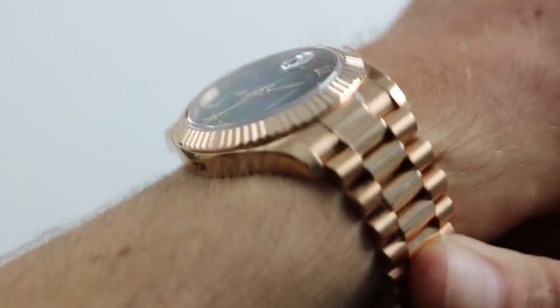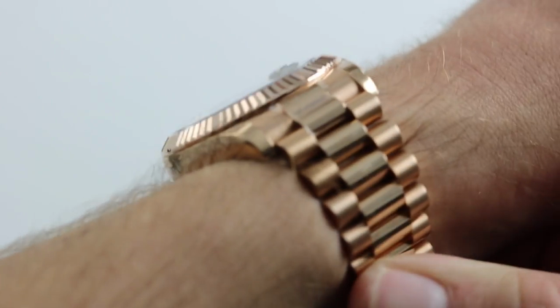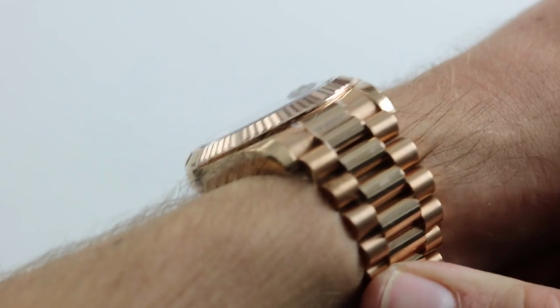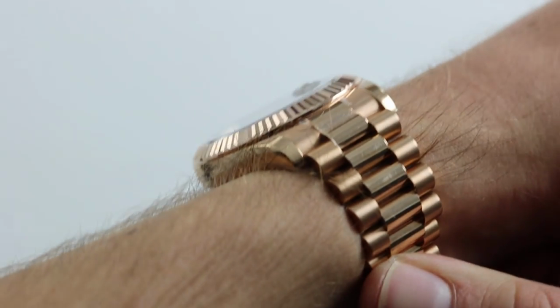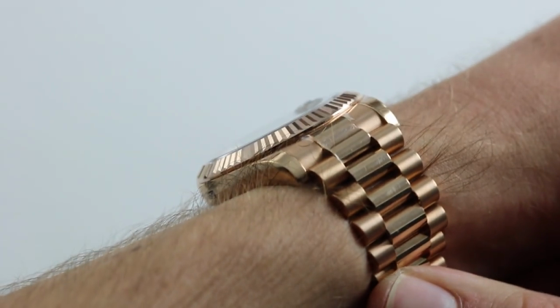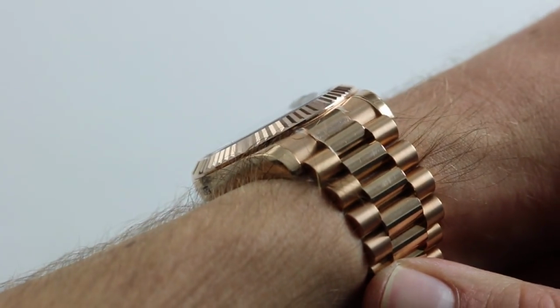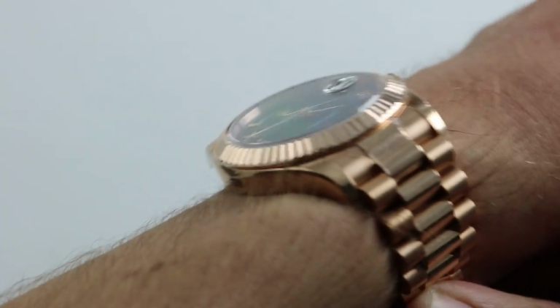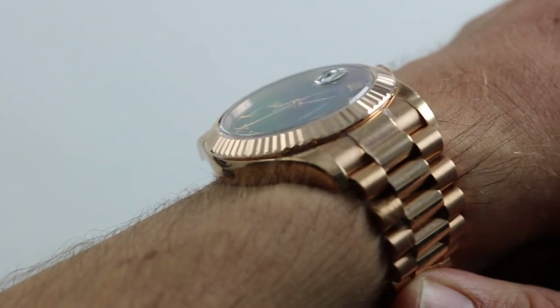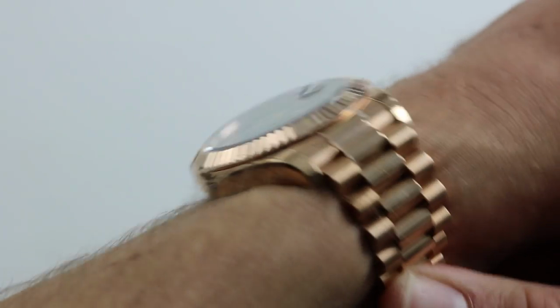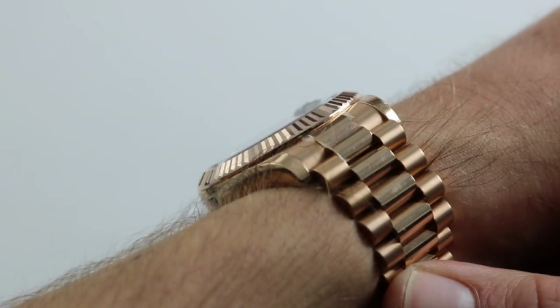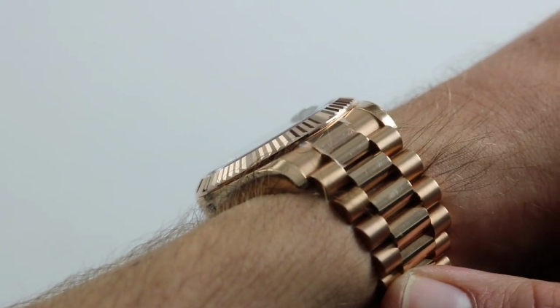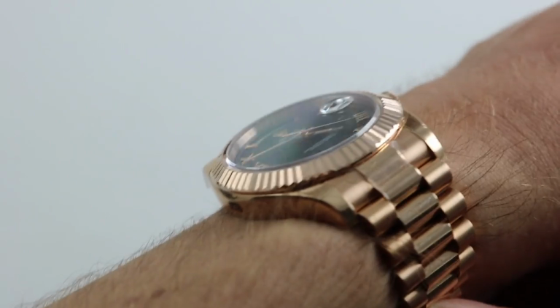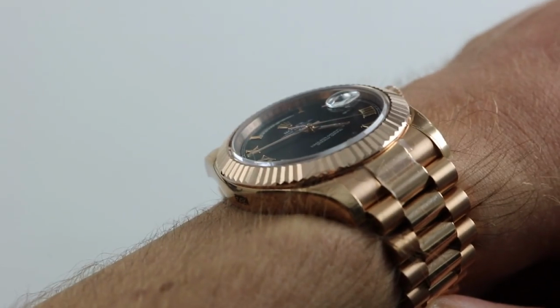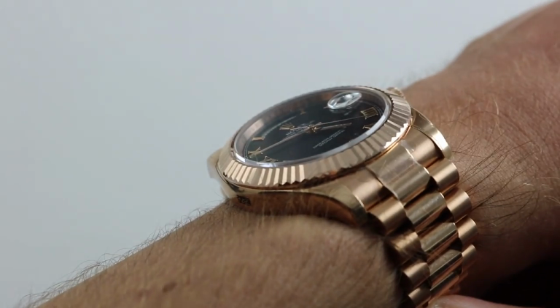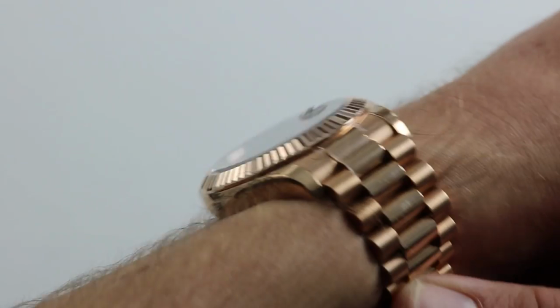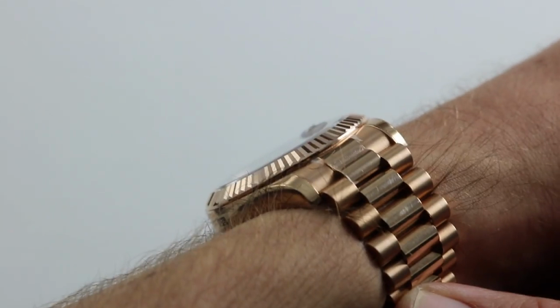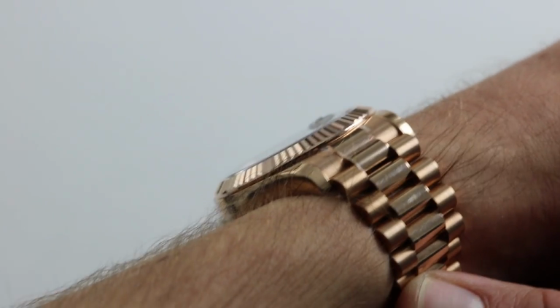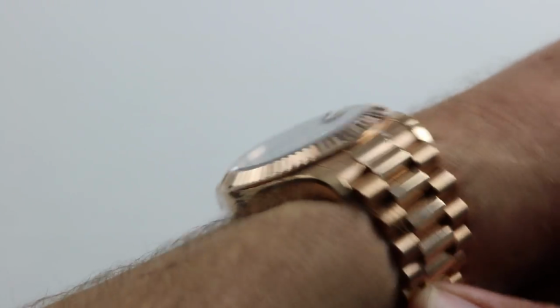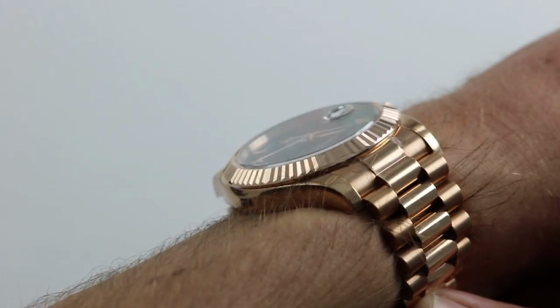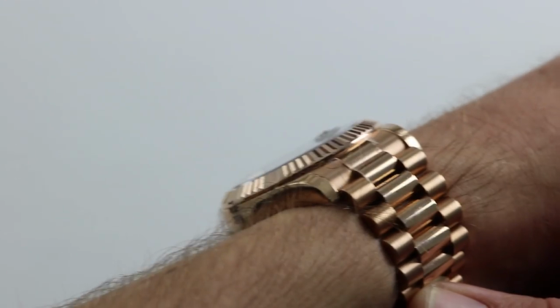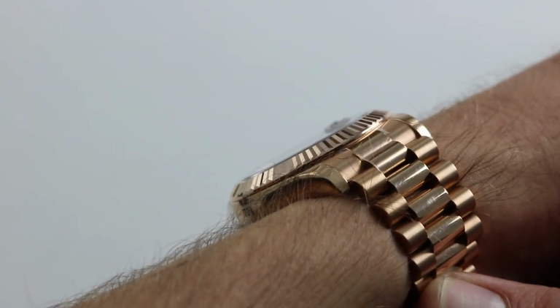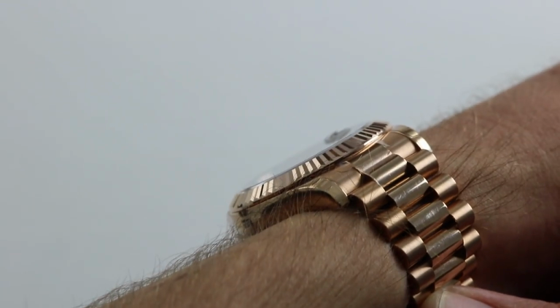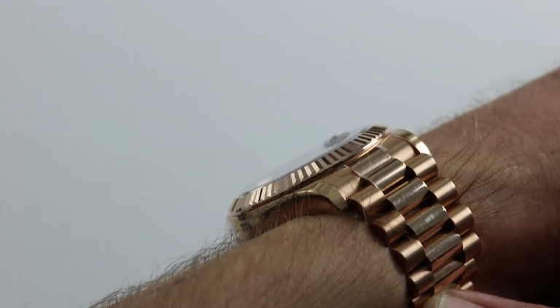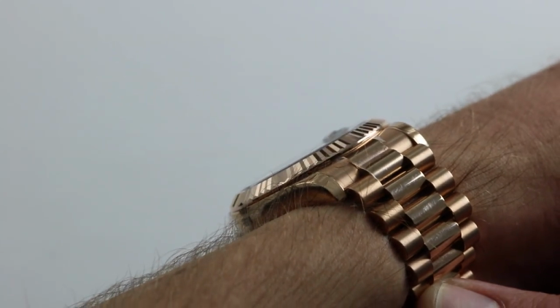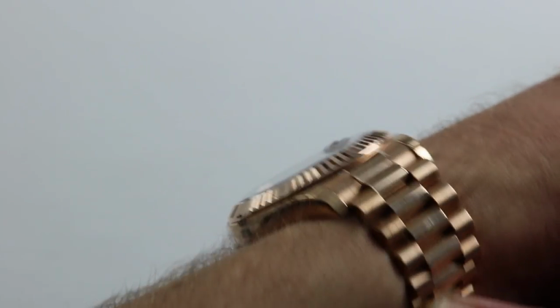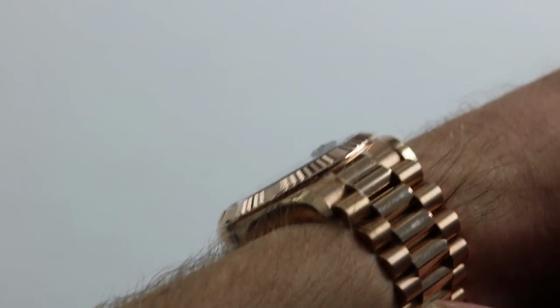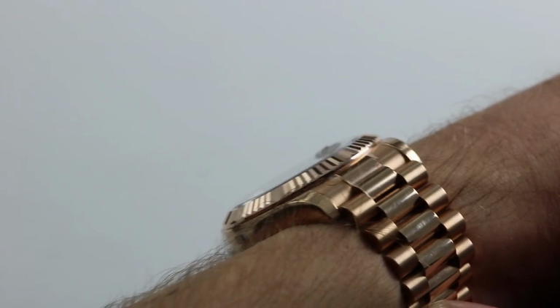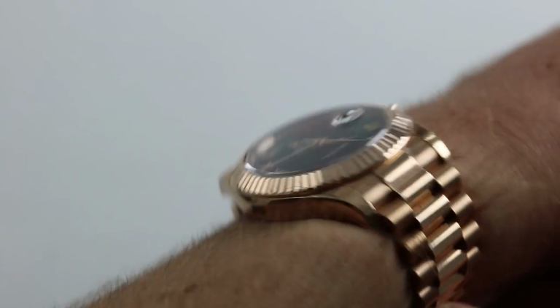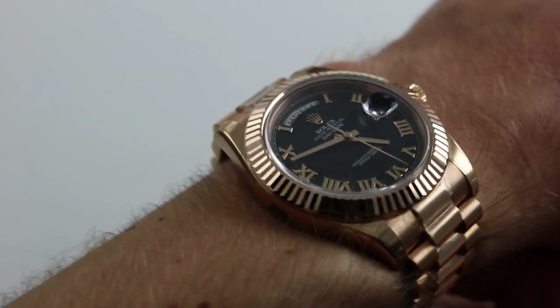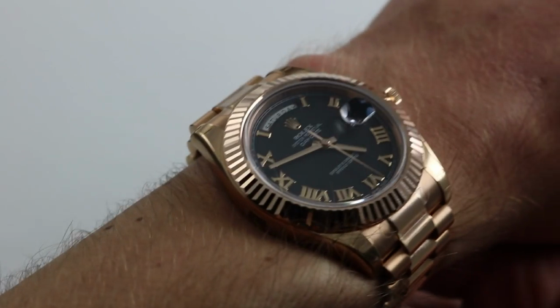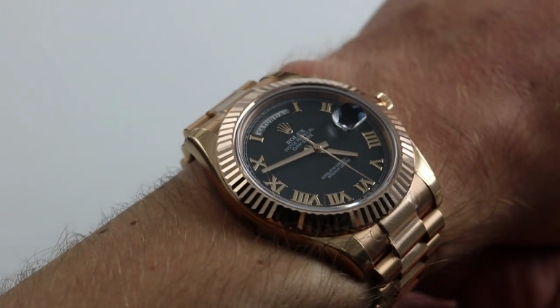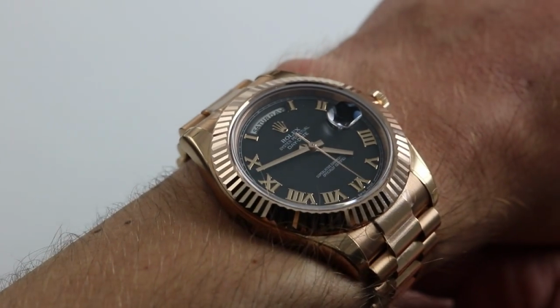Now it's nice and slim, only 12mm, not counting the Cyclops Eye, which adds about a half millimeter. But 12mm with a nicely sloped, fluted bezel, this is an easy watch to tuck underneath a dress cuff.